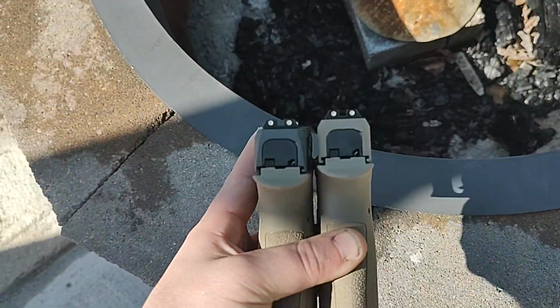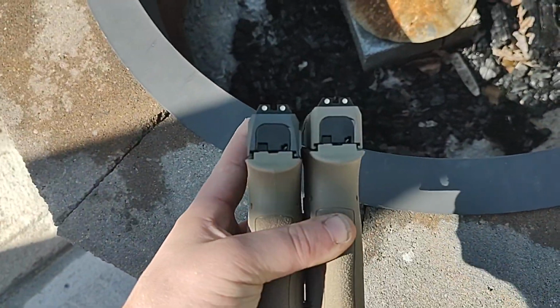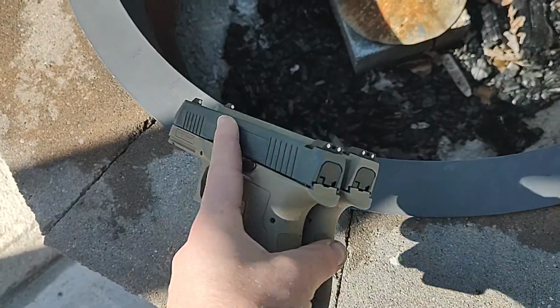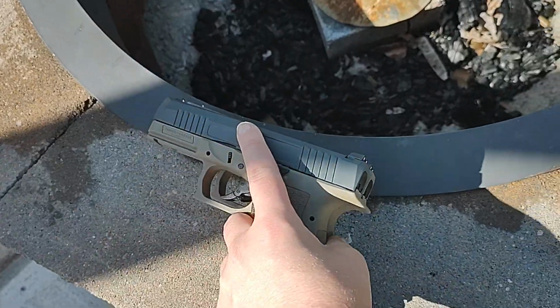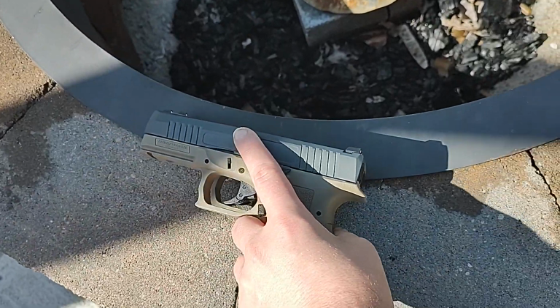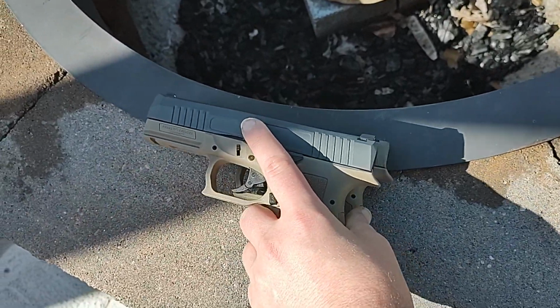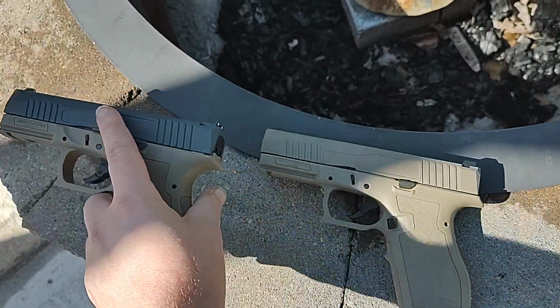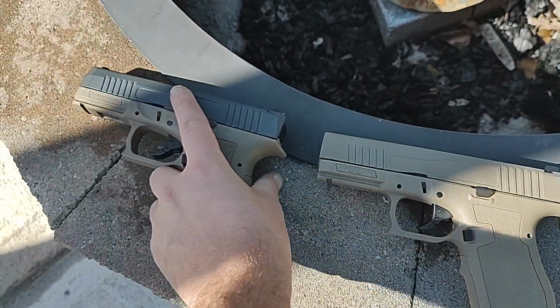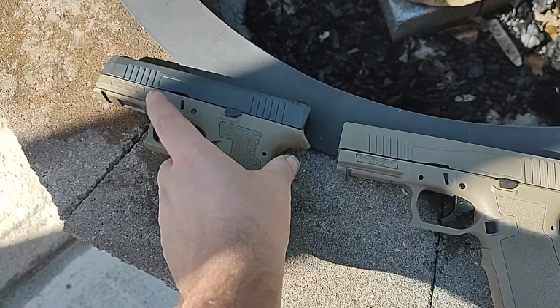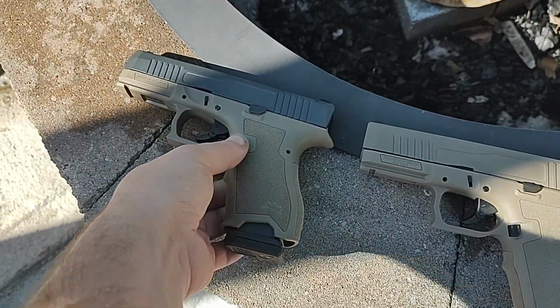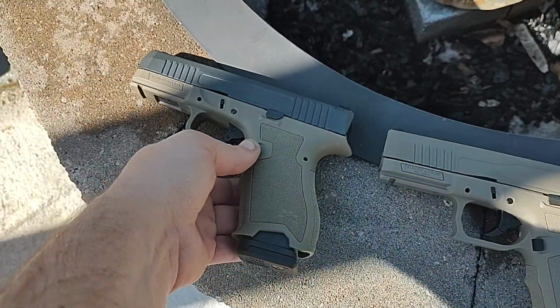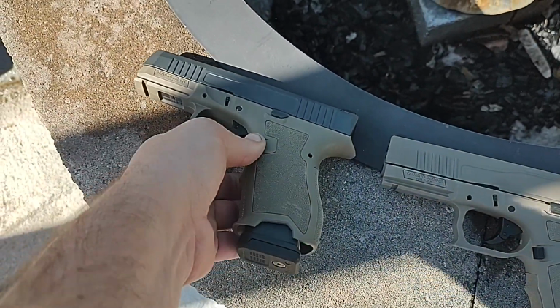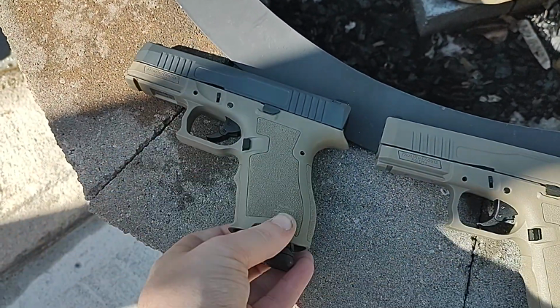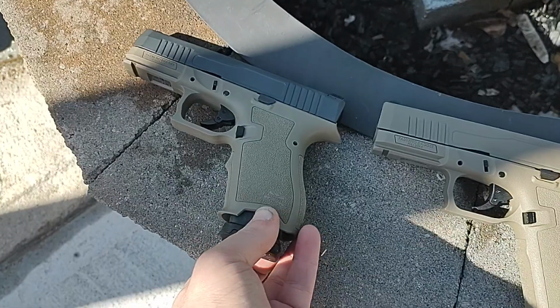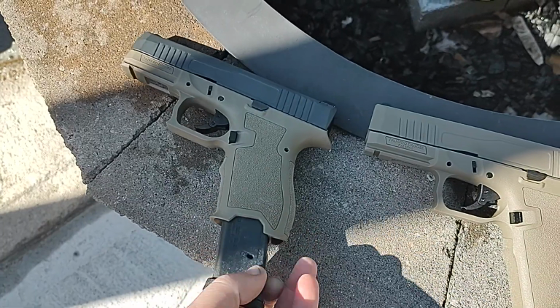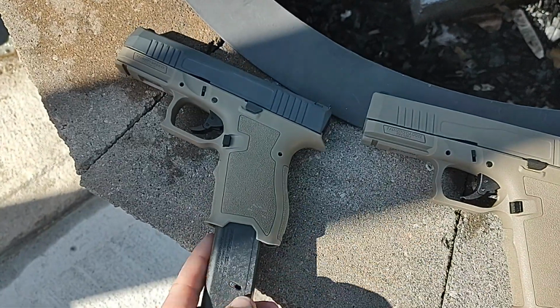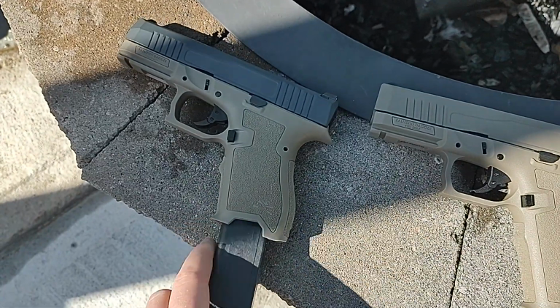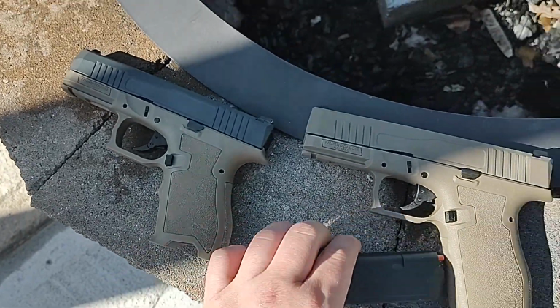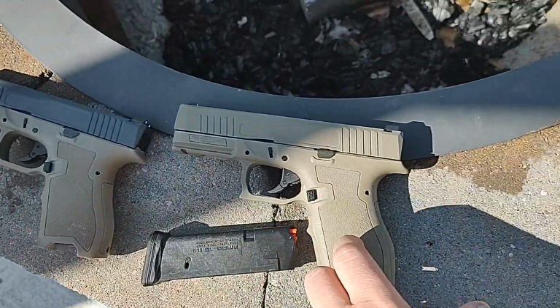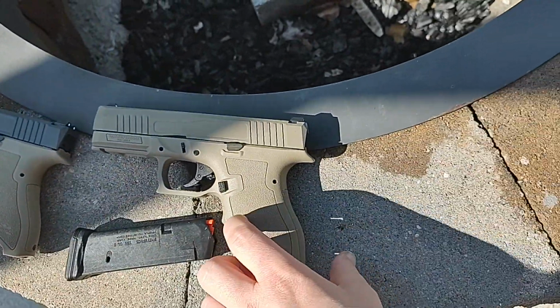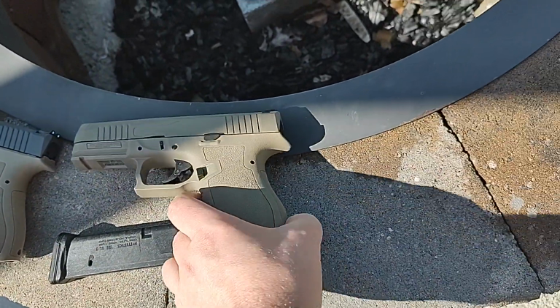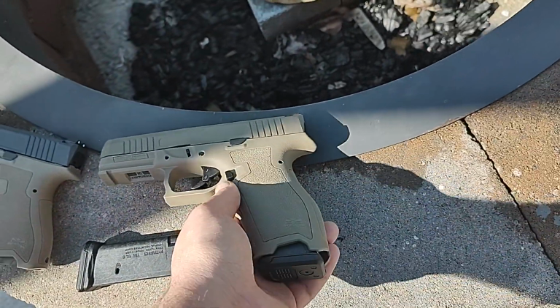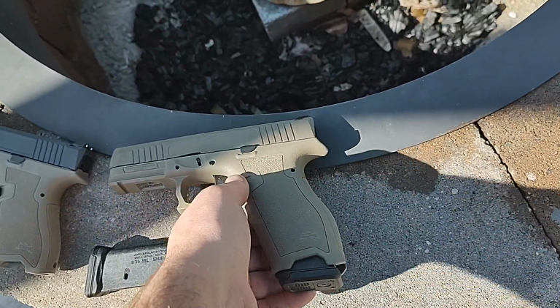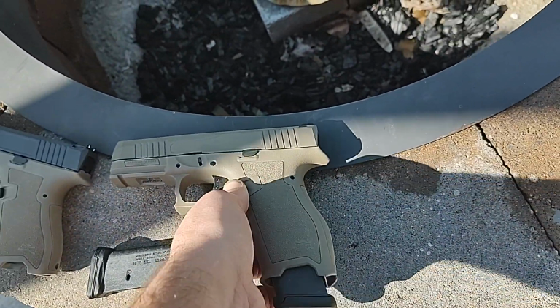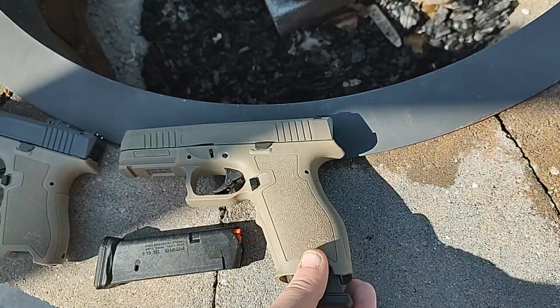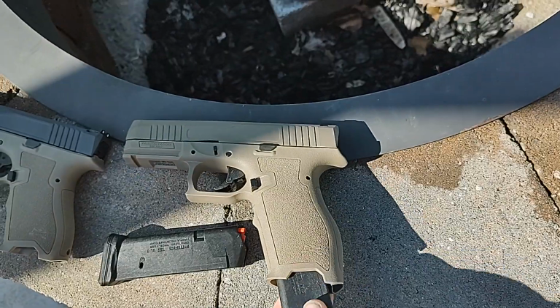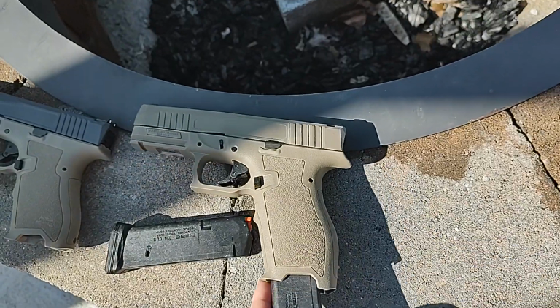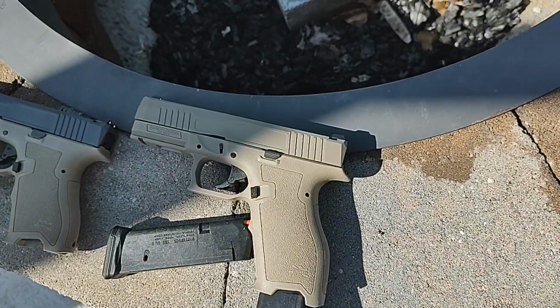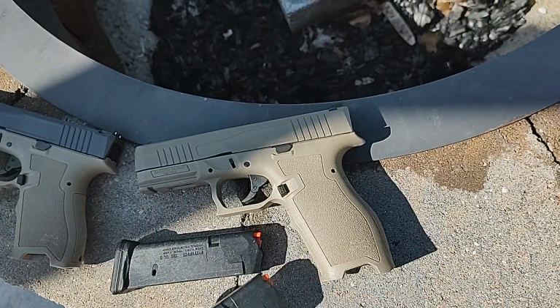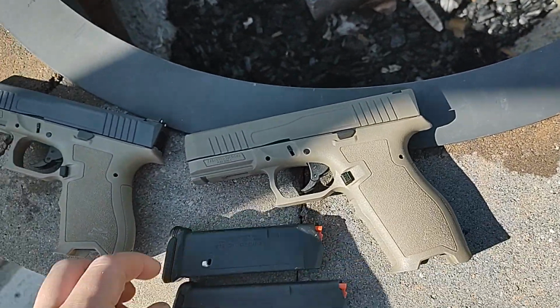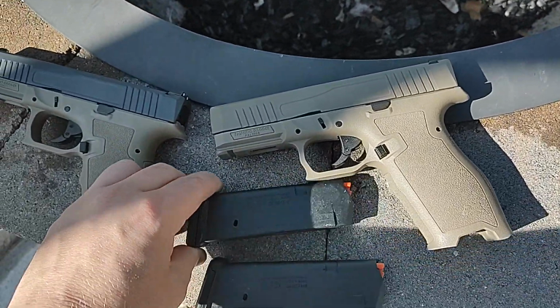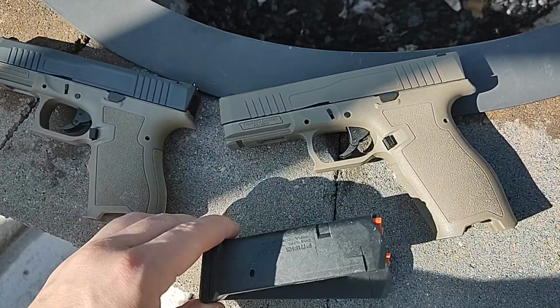They're the same width, same everything — basically the same gun. If I pop the magazine out of the Compact, pop the magazine out of the full size, you can get a look at the magazine difference.